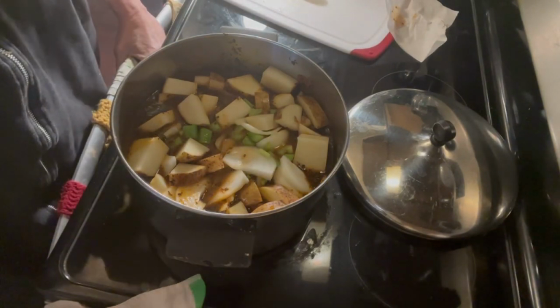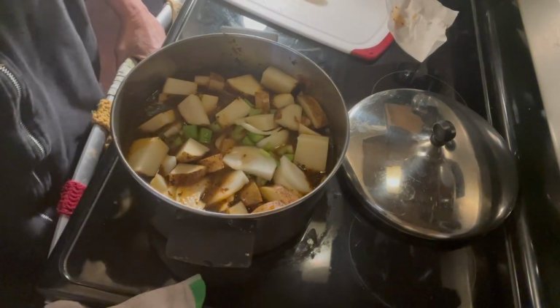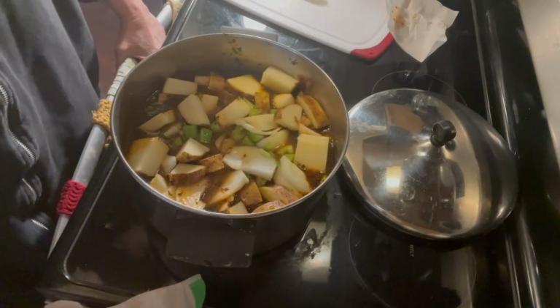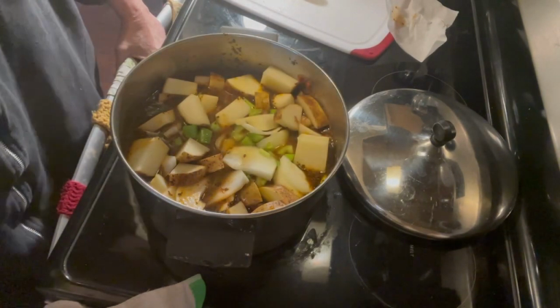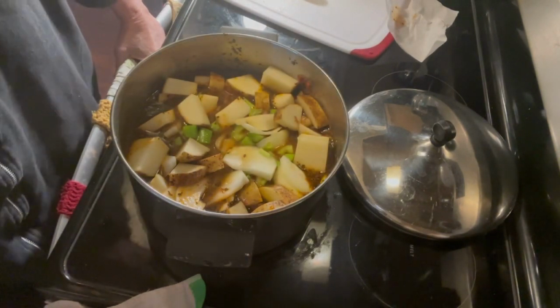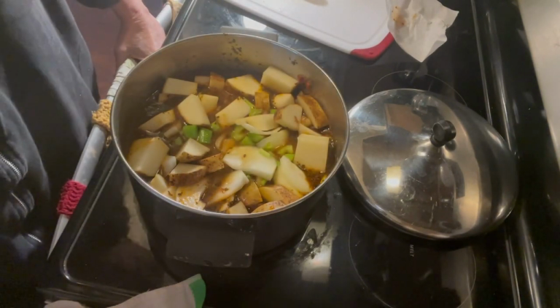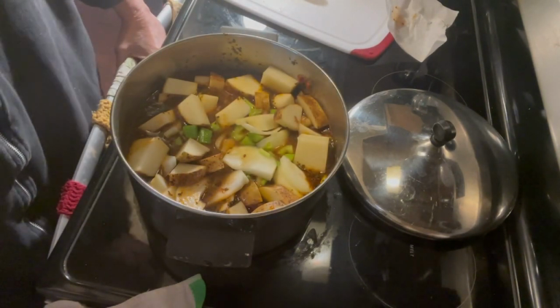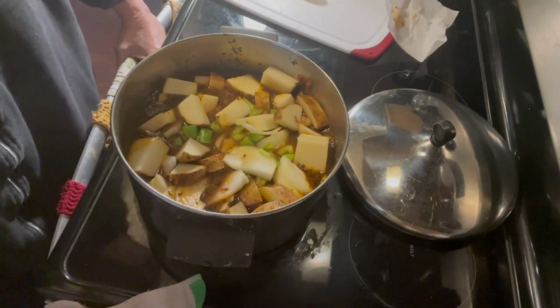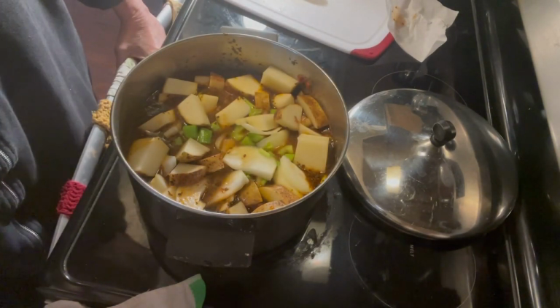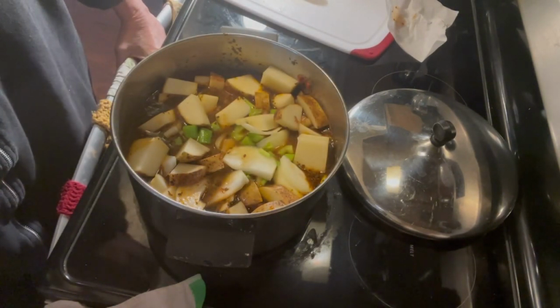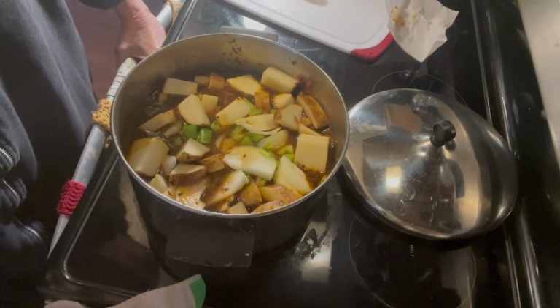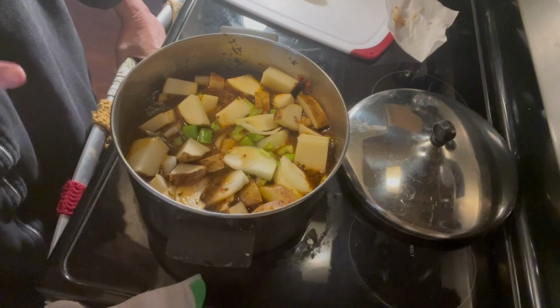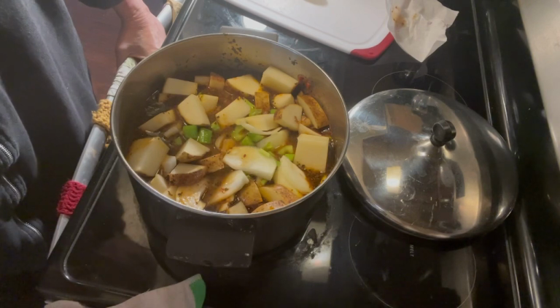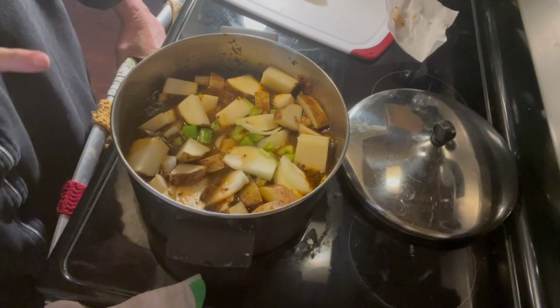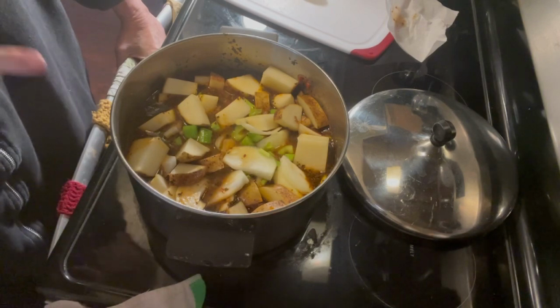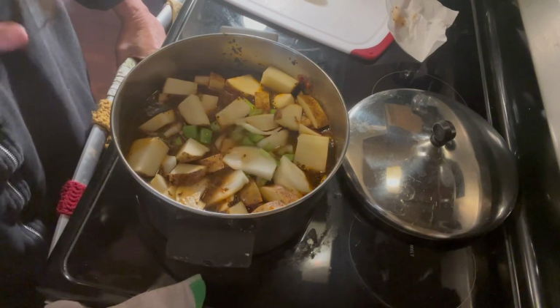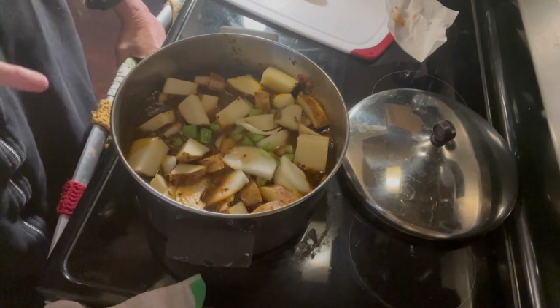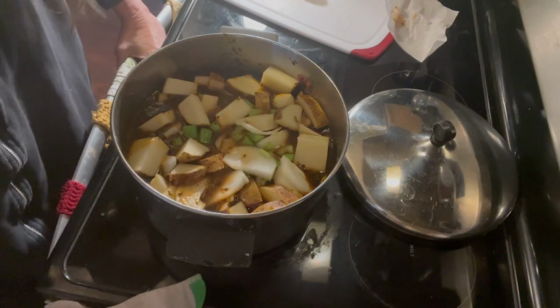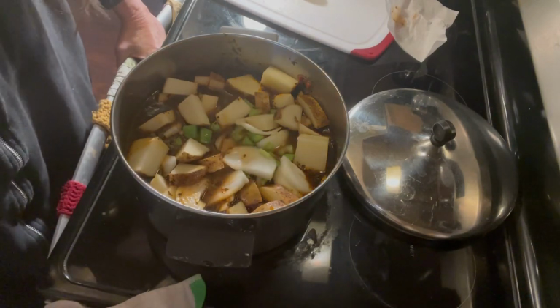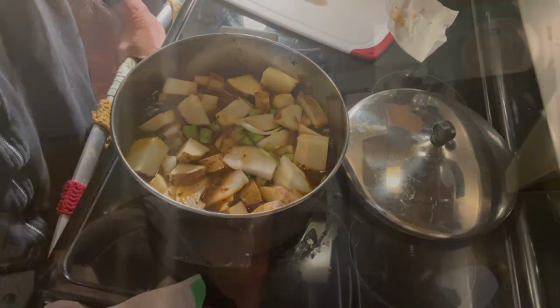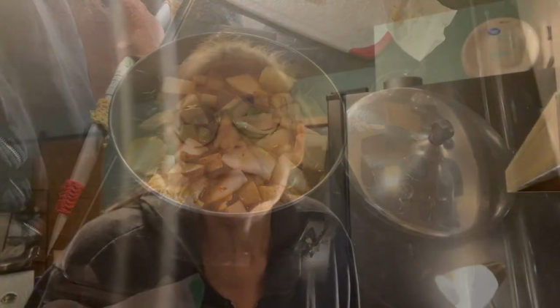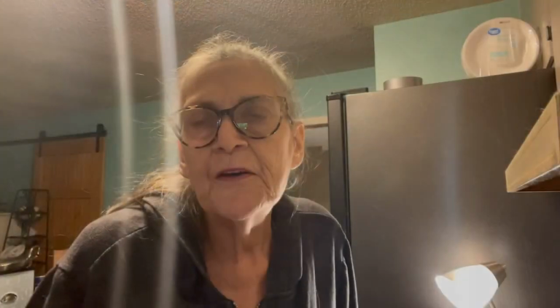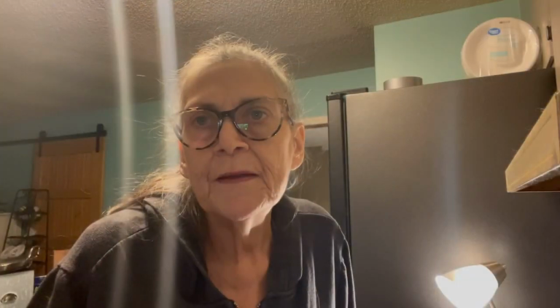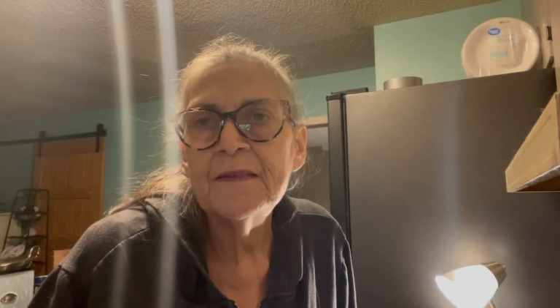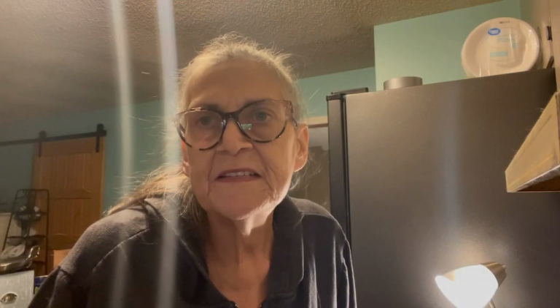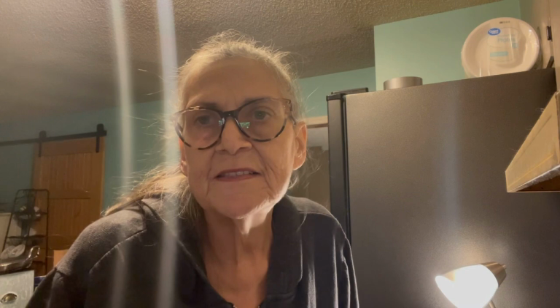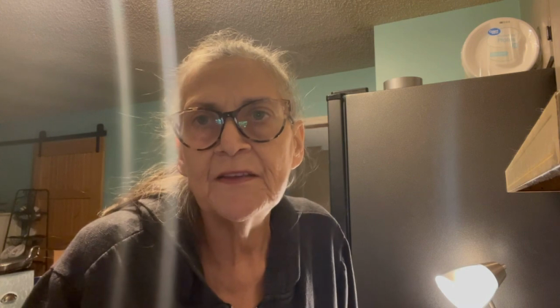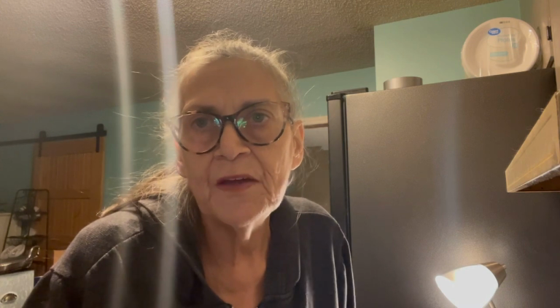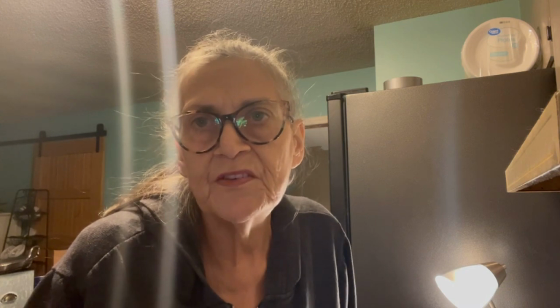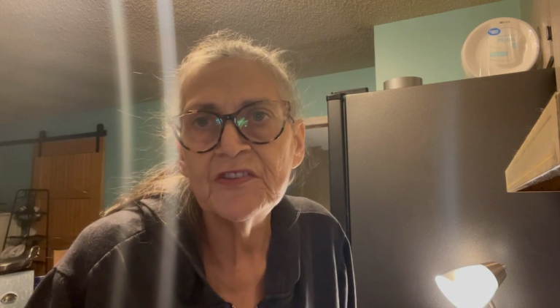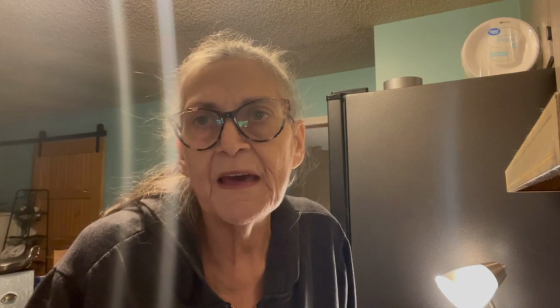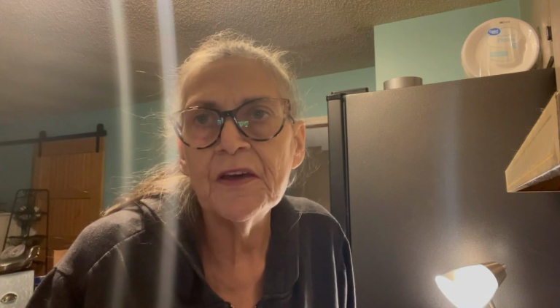Also, I'm going to make biscuits to go with it. So I'll make the biscuits — the roast is just about done.